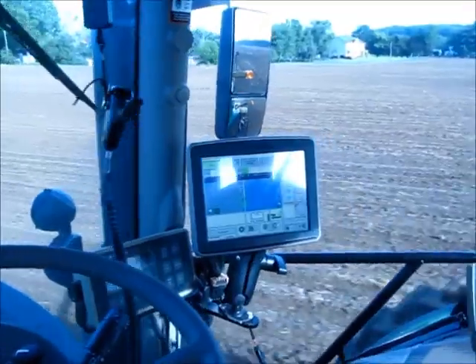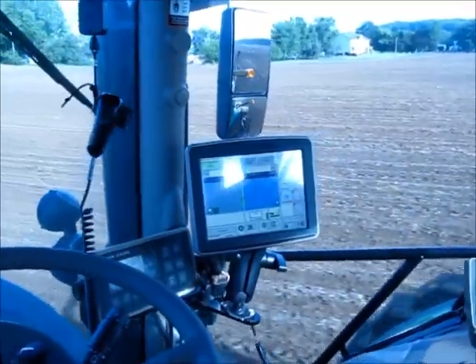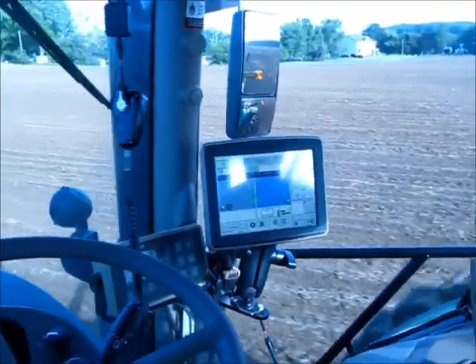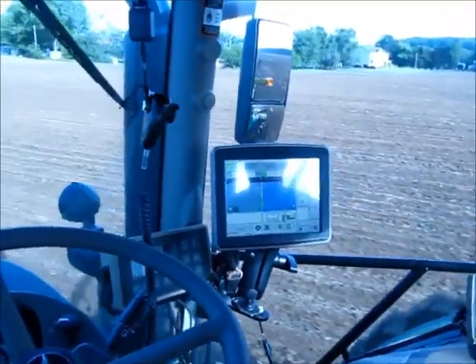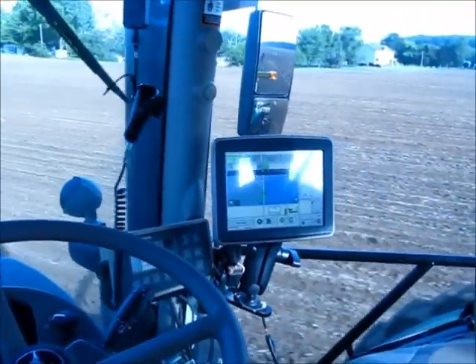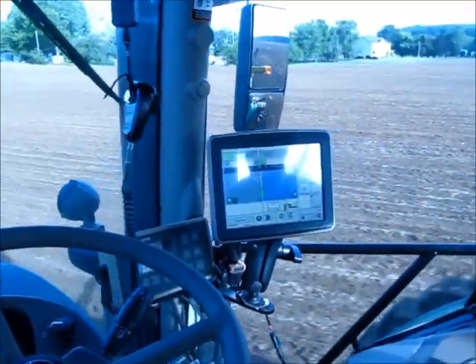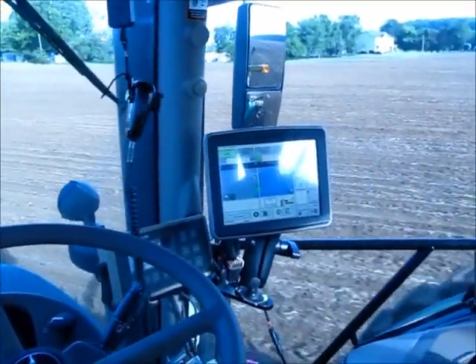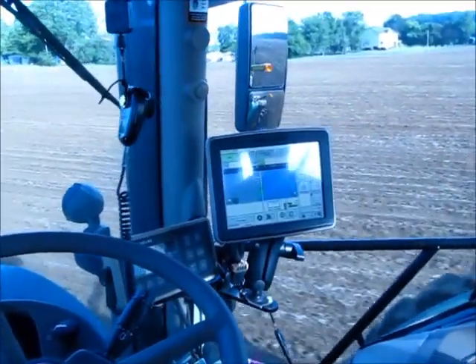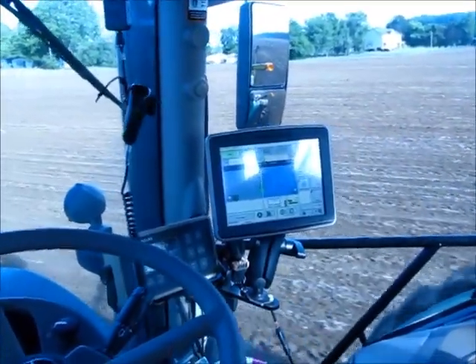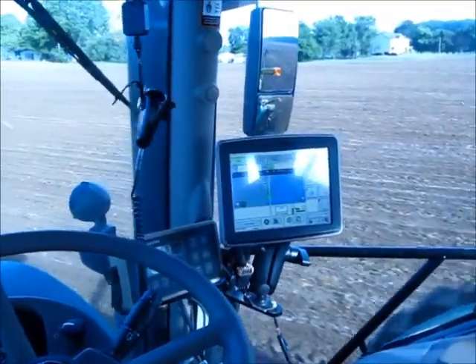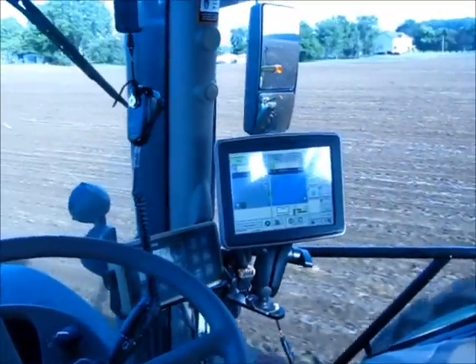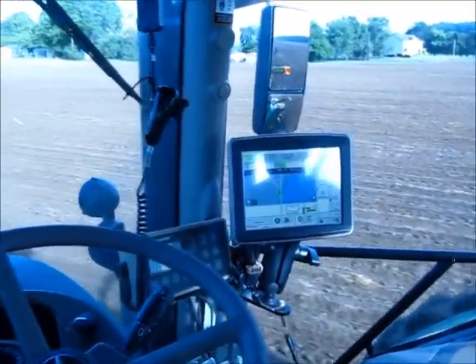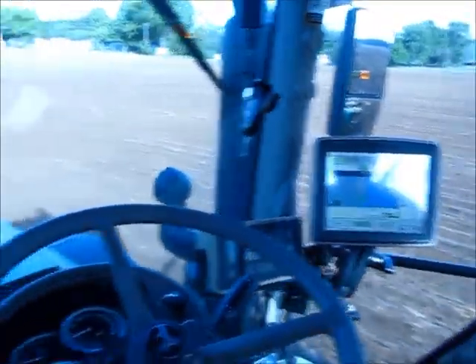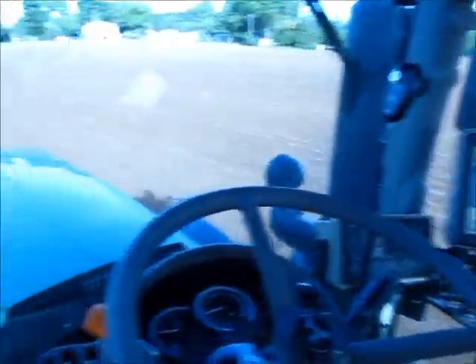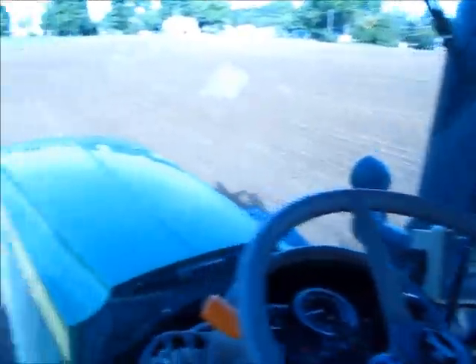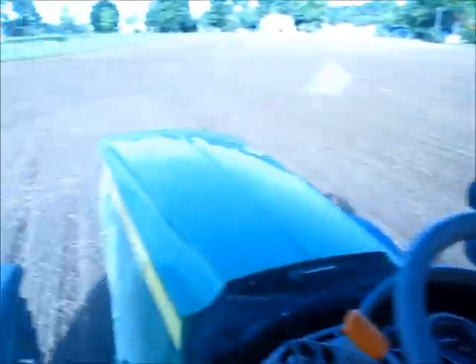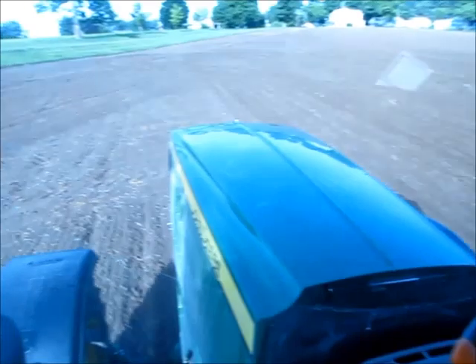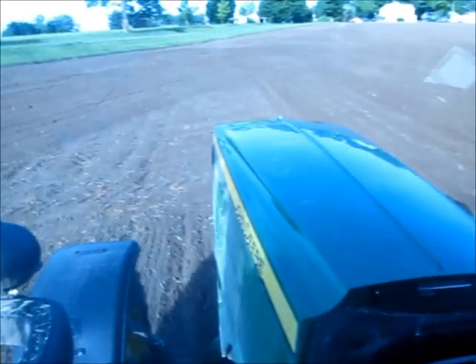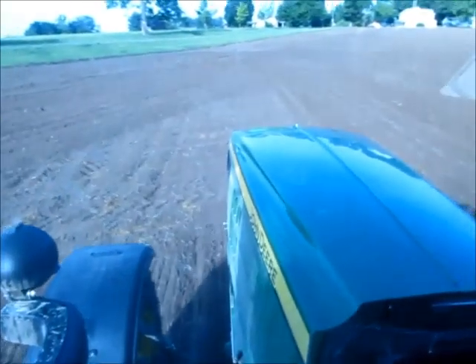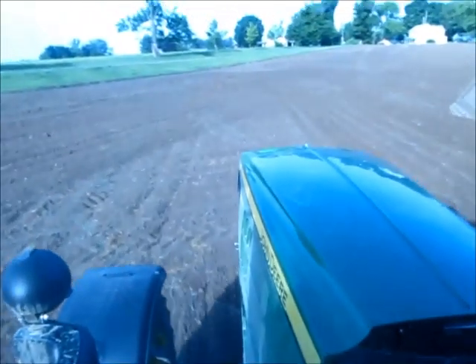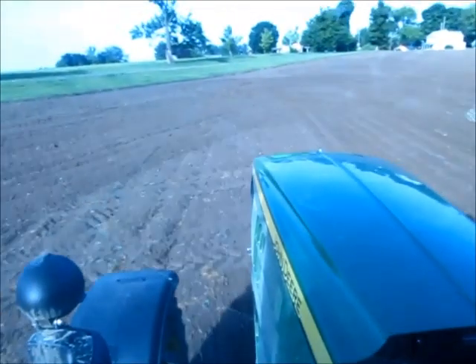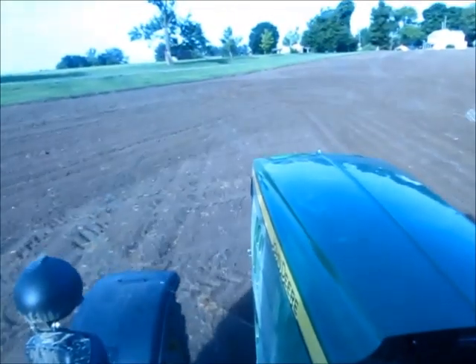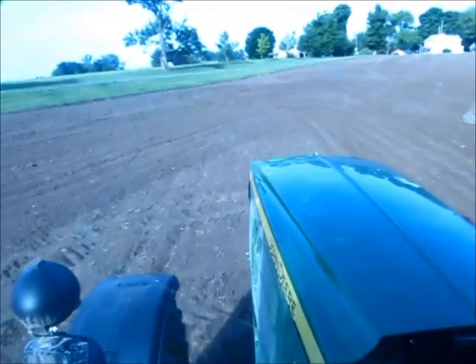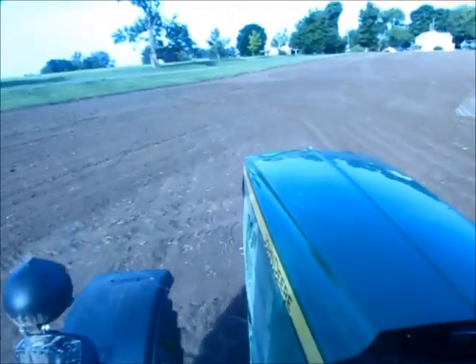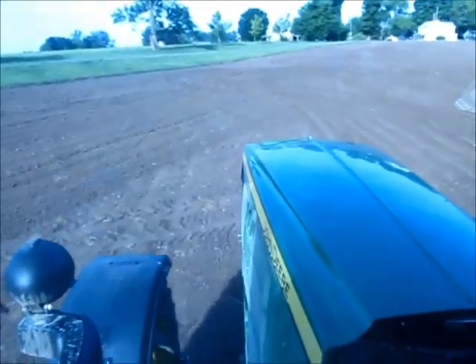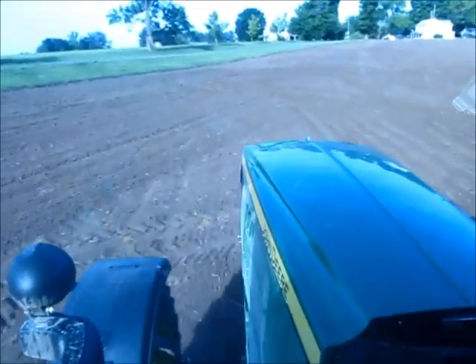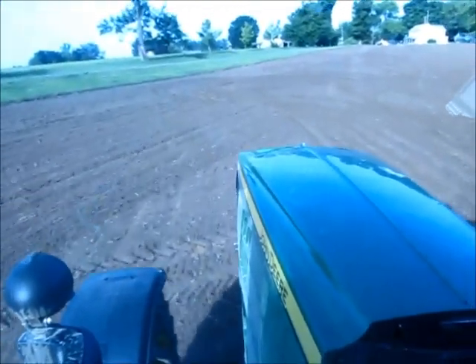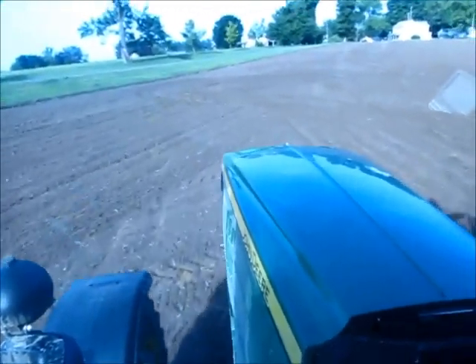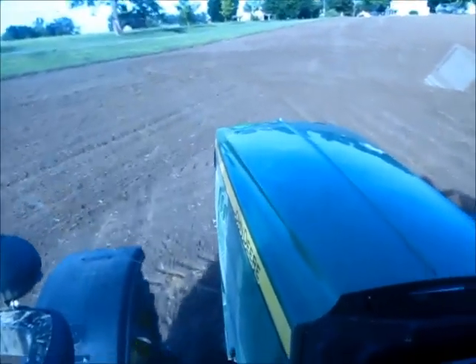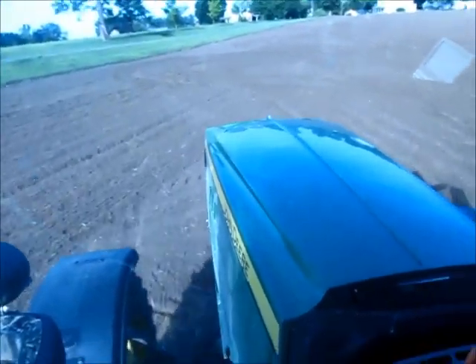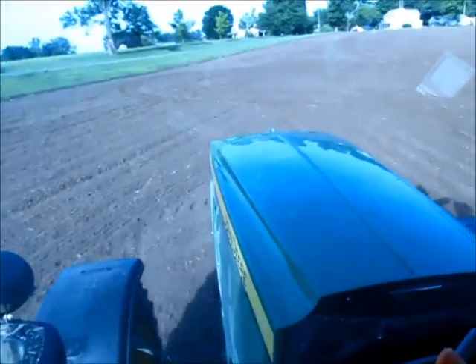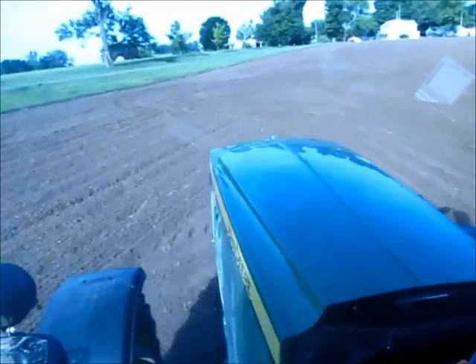We're in our 6195R with a 20-inch 8-row planter. We're using iTech Pro.